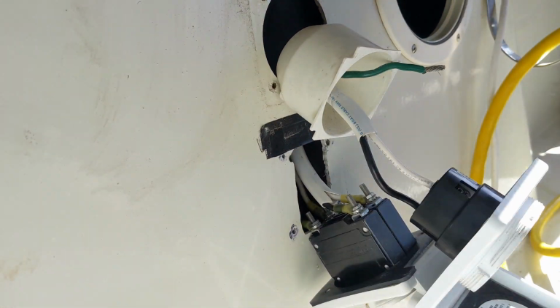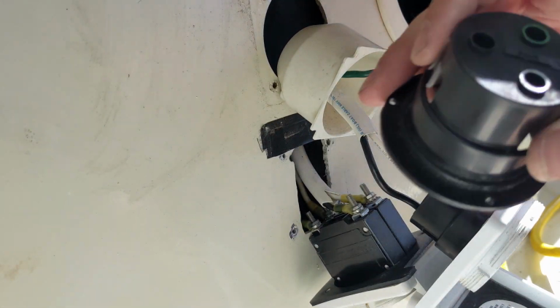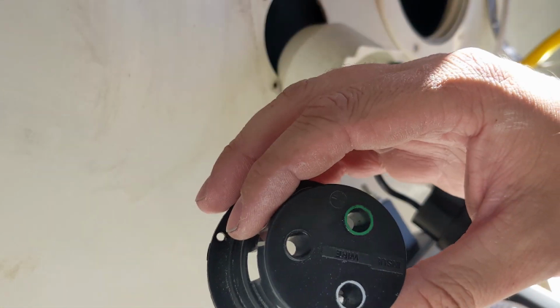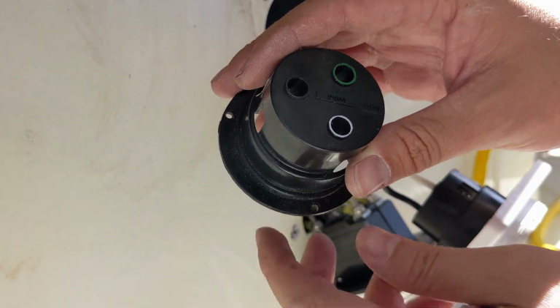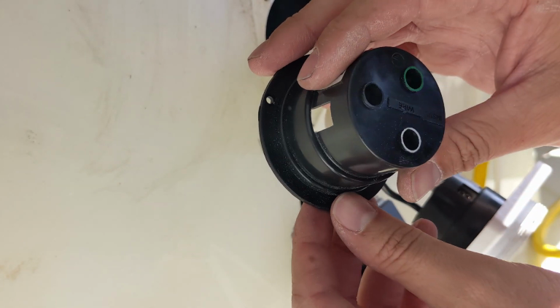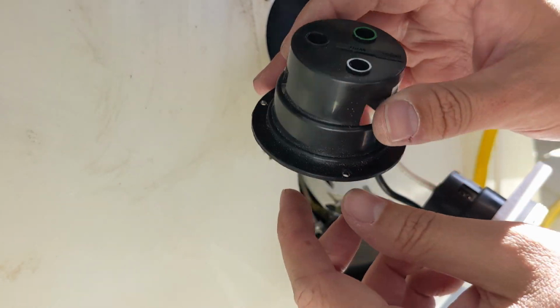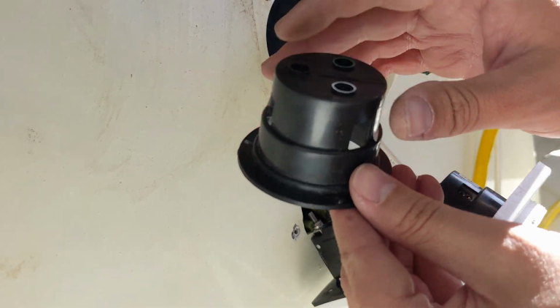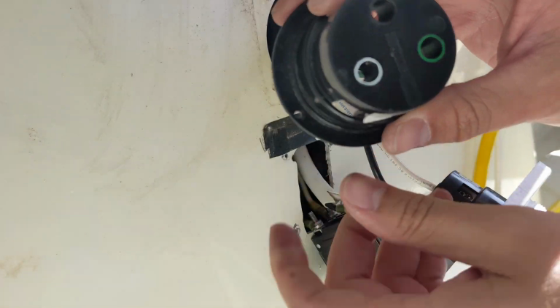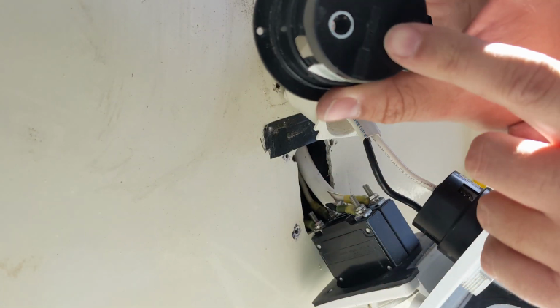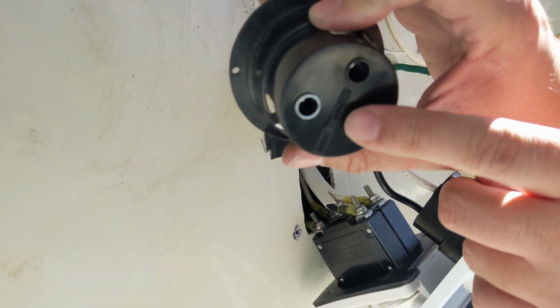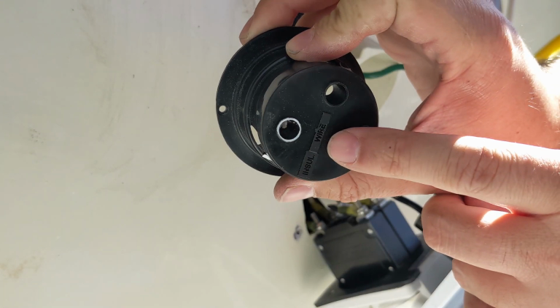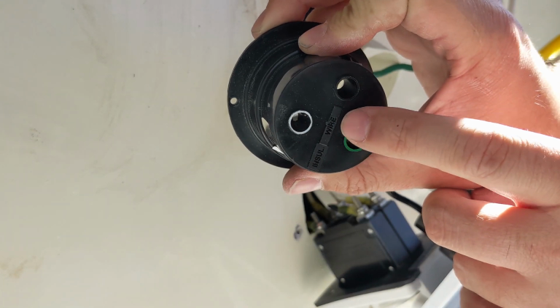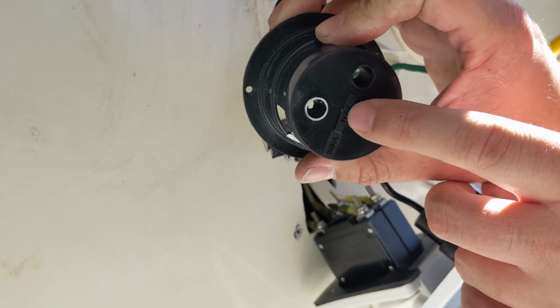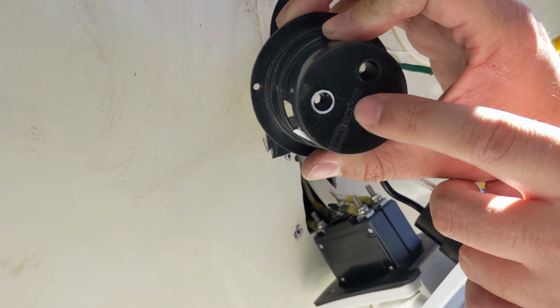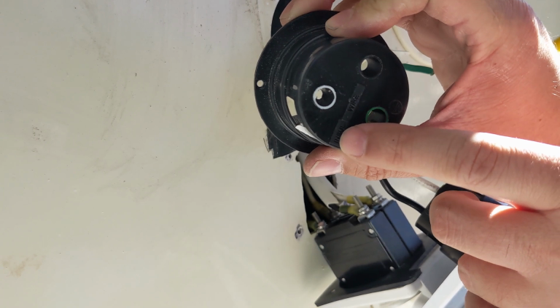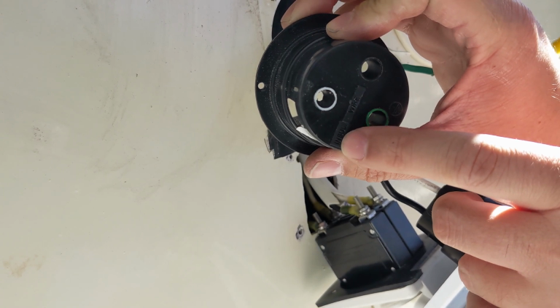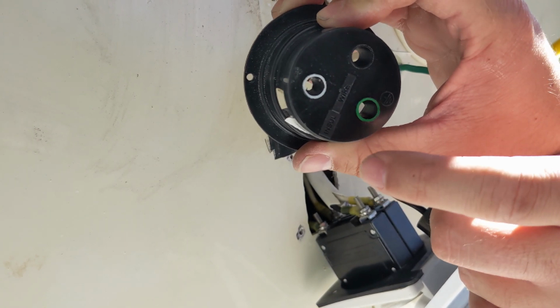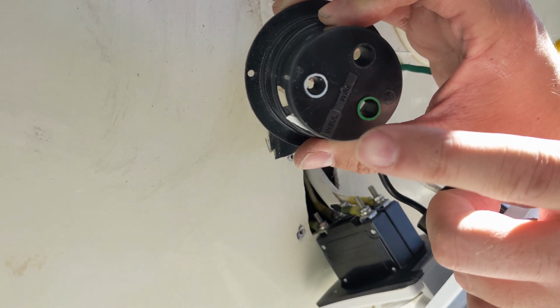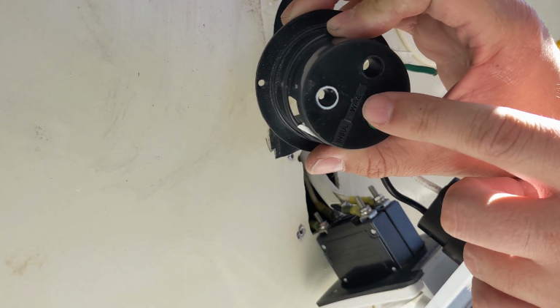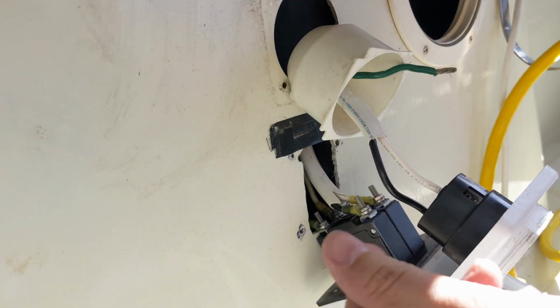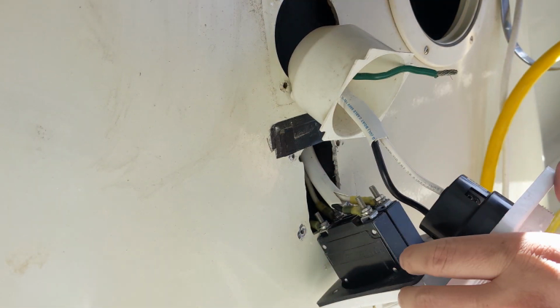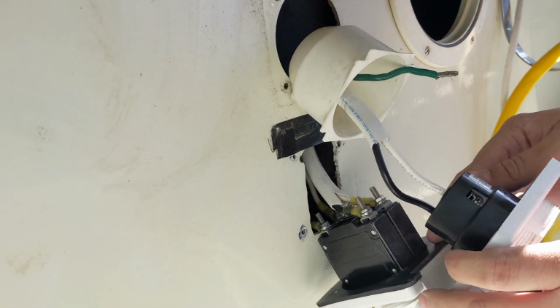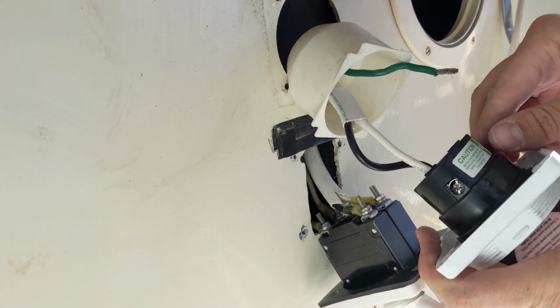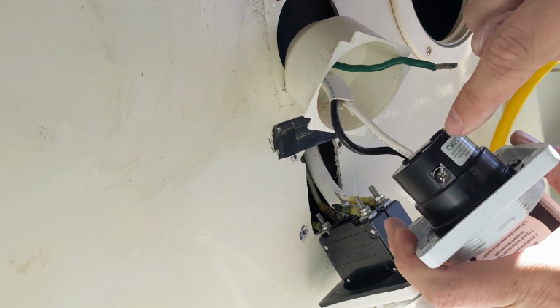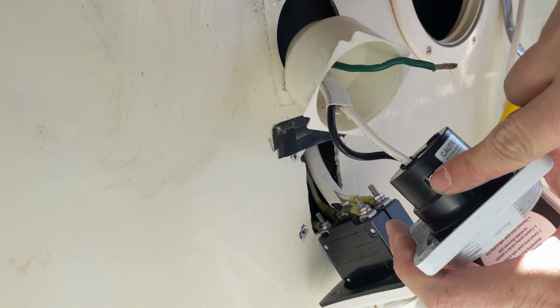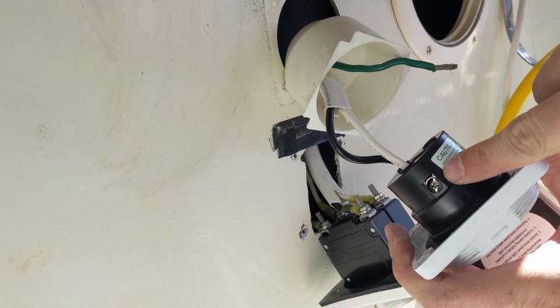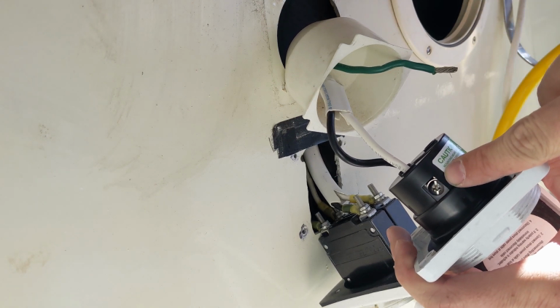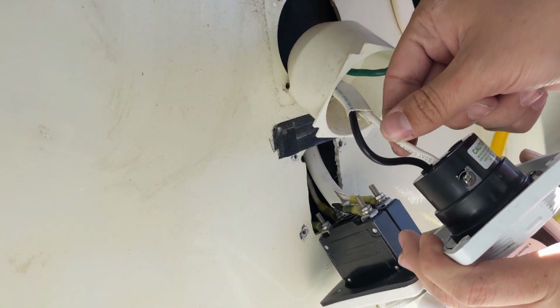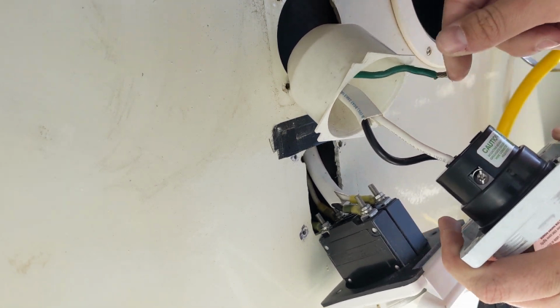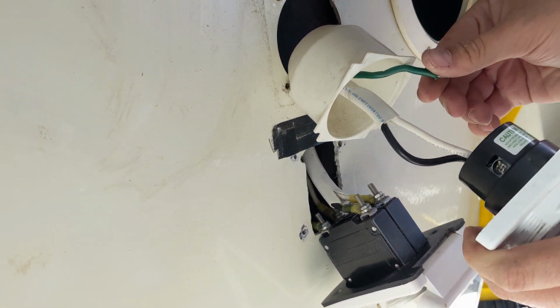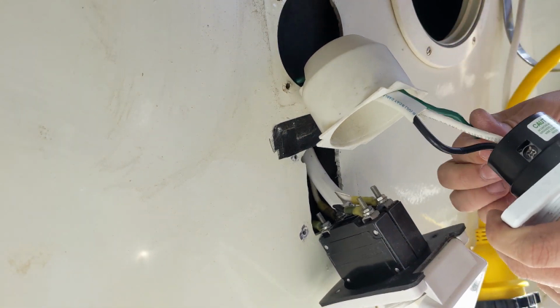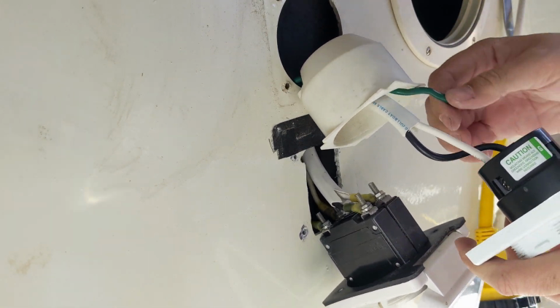With these kind of plugs, all you have to do is strip that amount of wire of insulation, put it in there, and then tighten down on these three screws, and you're good to go.